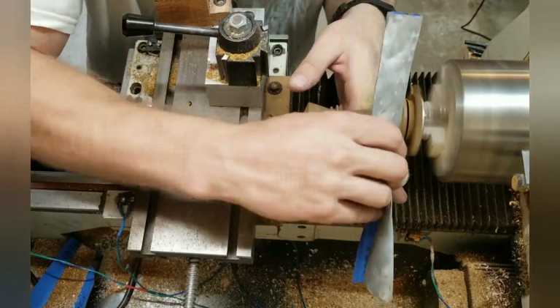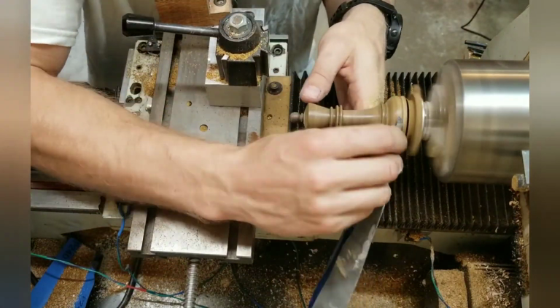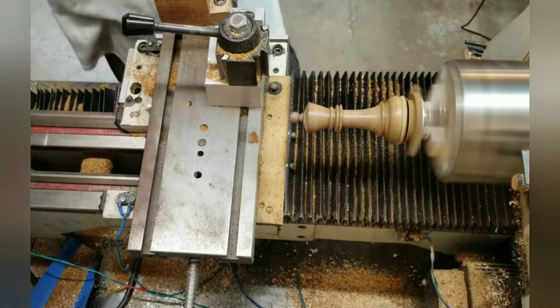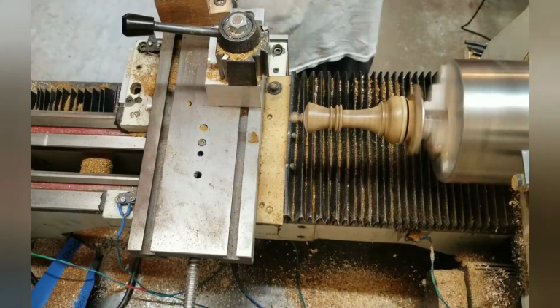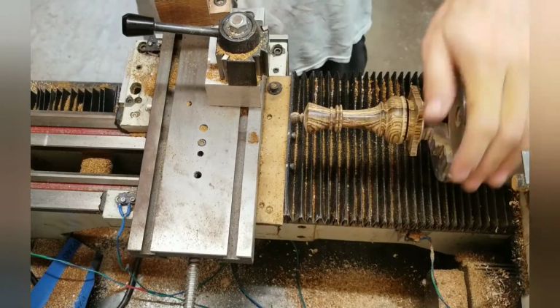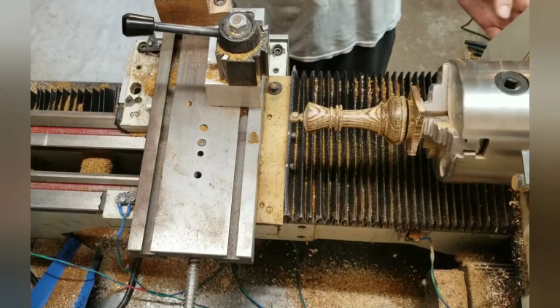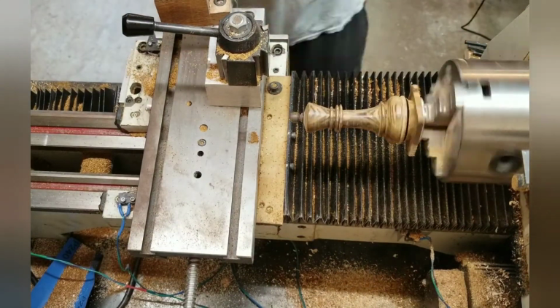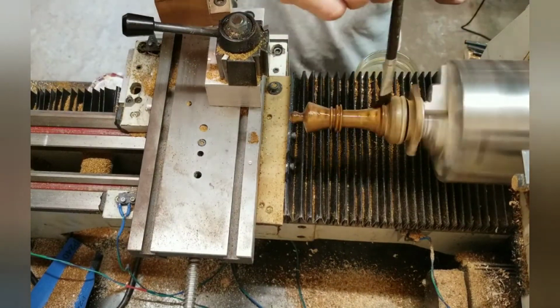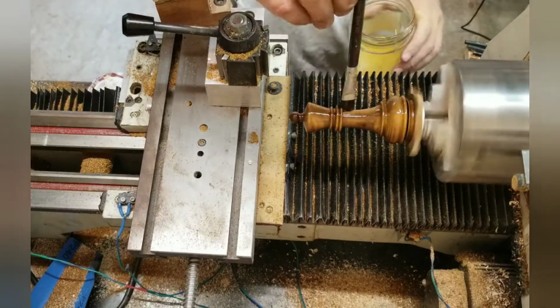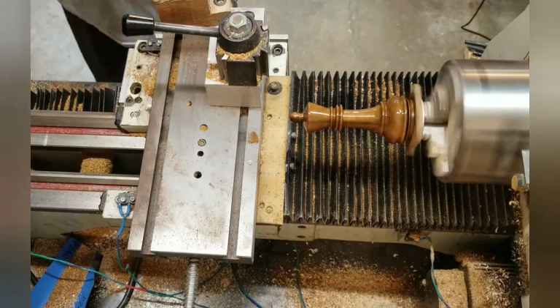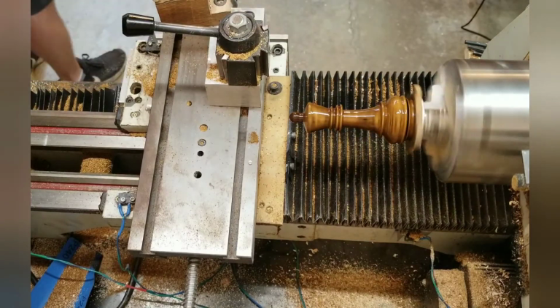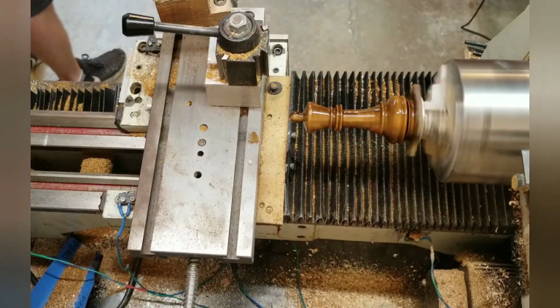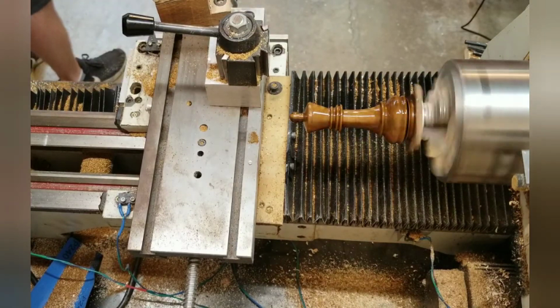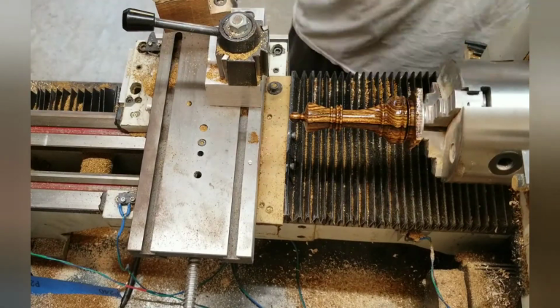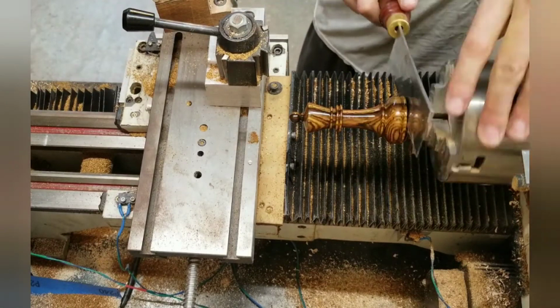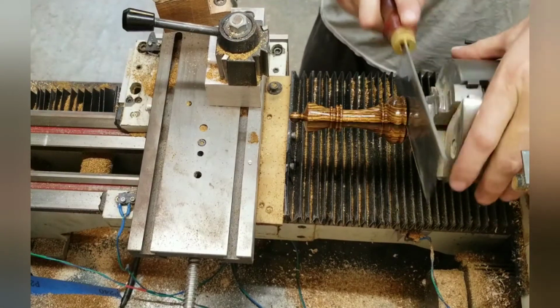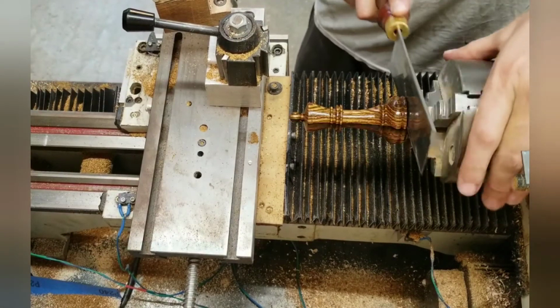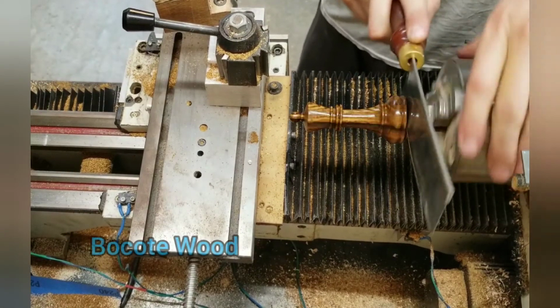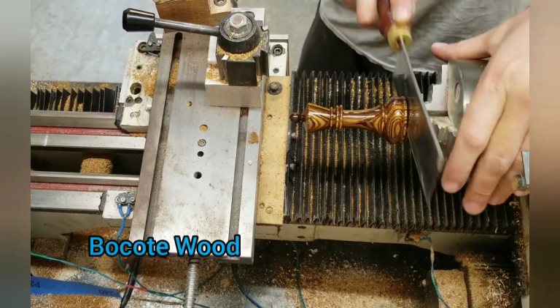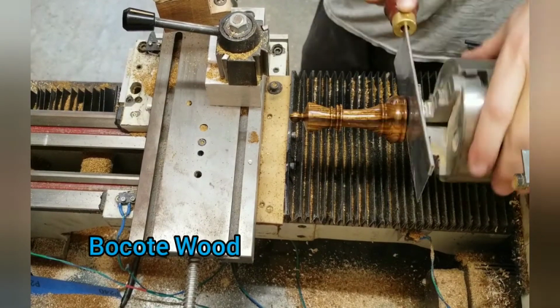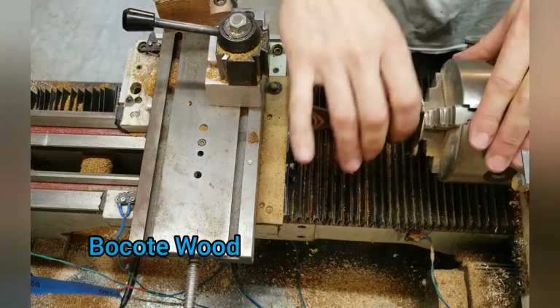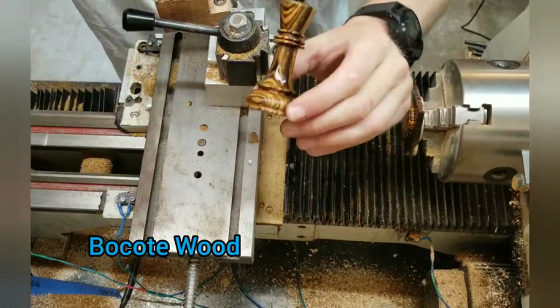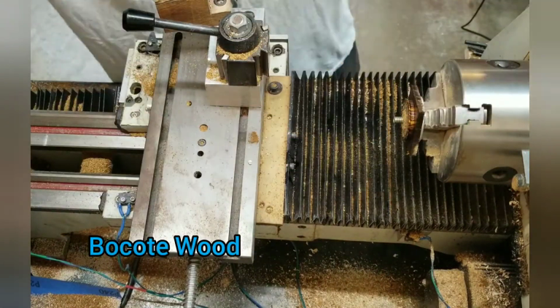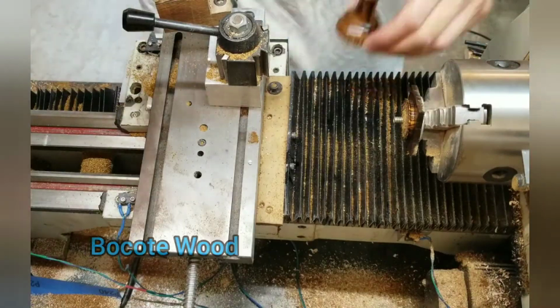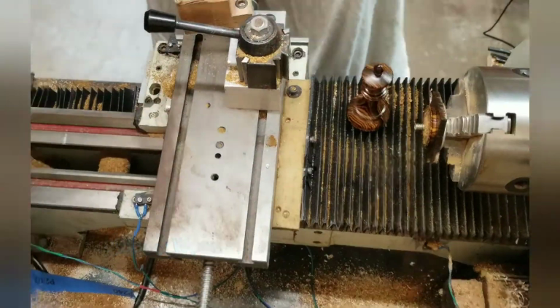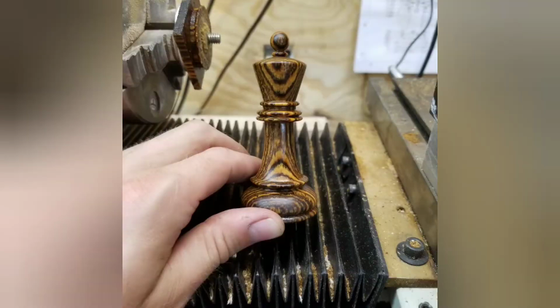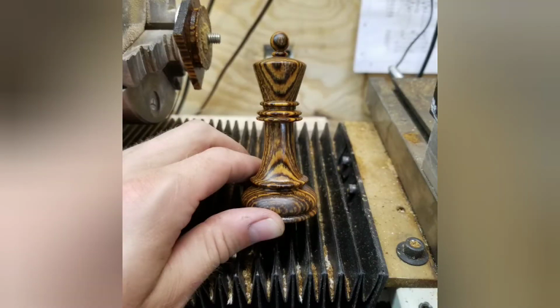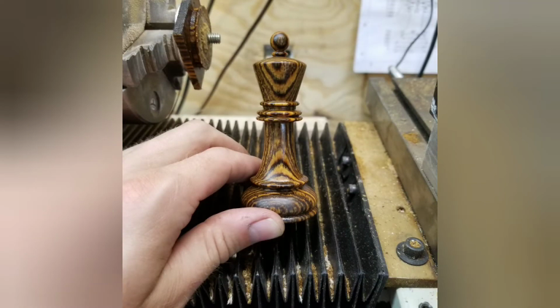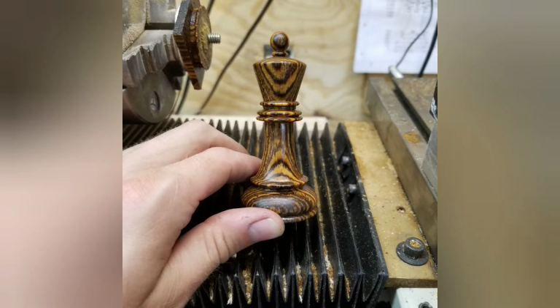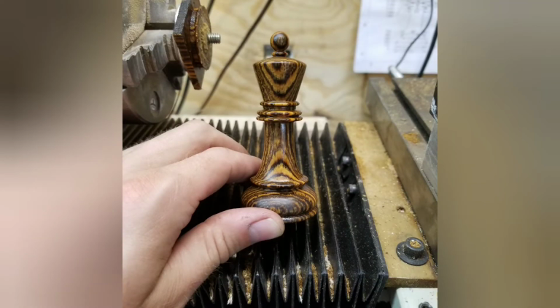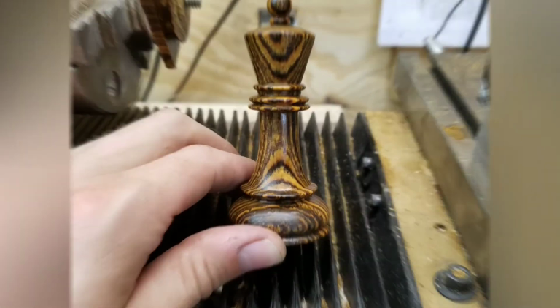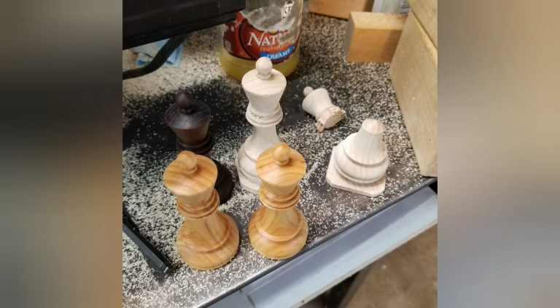Doing very little sanding by hand — the surface finish off the cutting tool was pretty good. This wood is bokote for the black pieces.